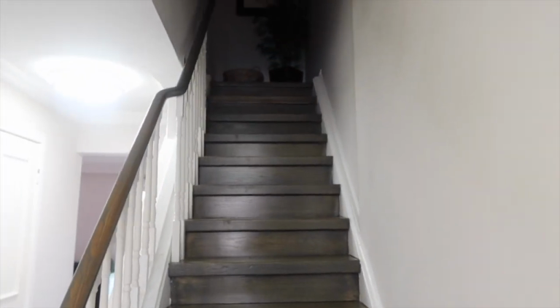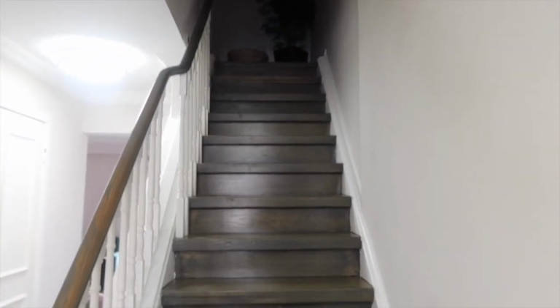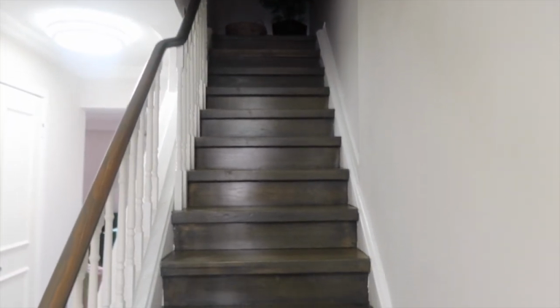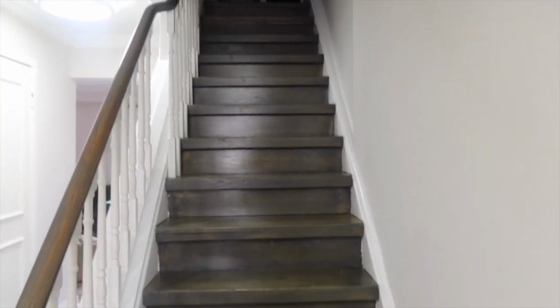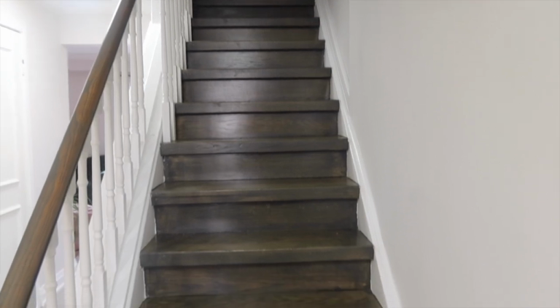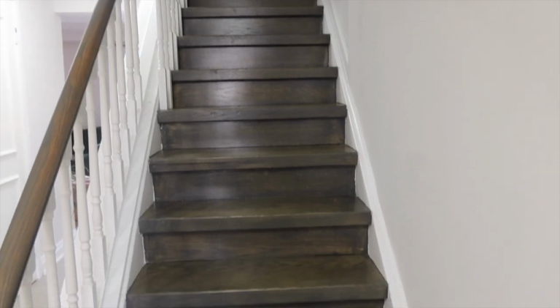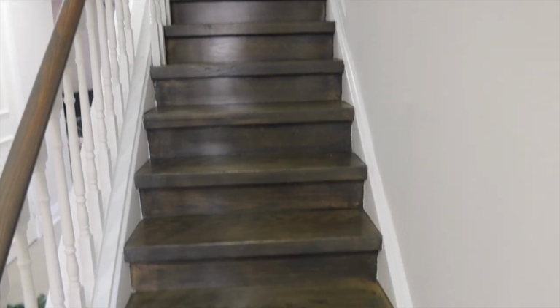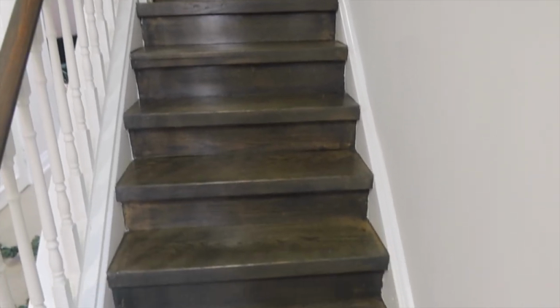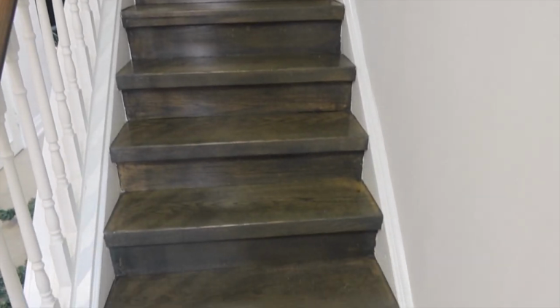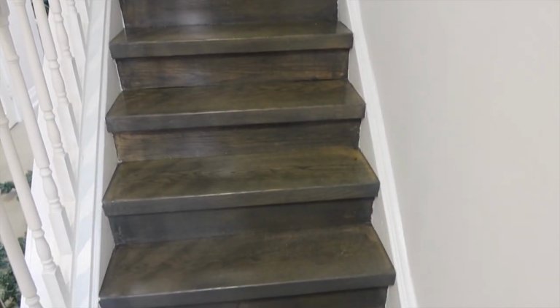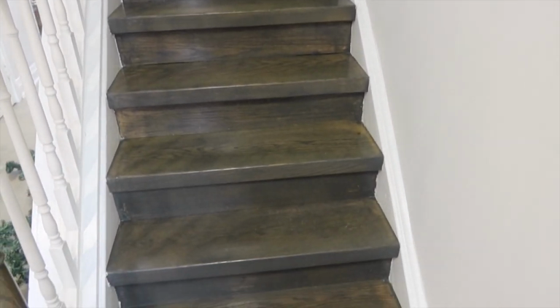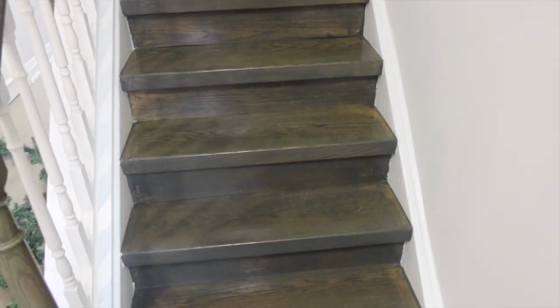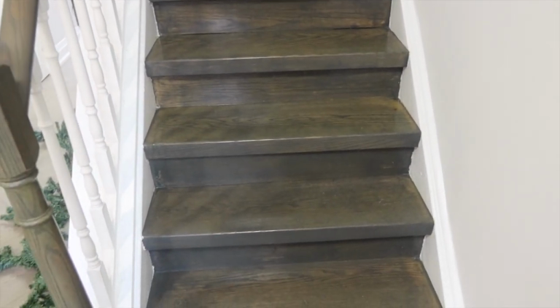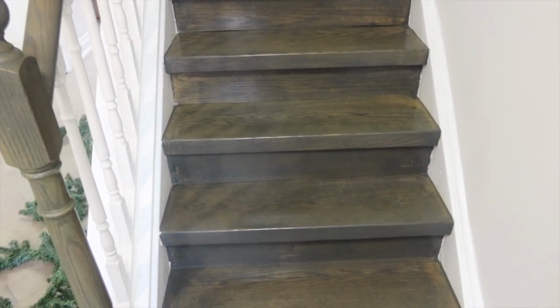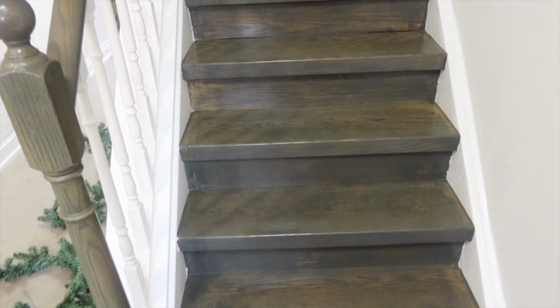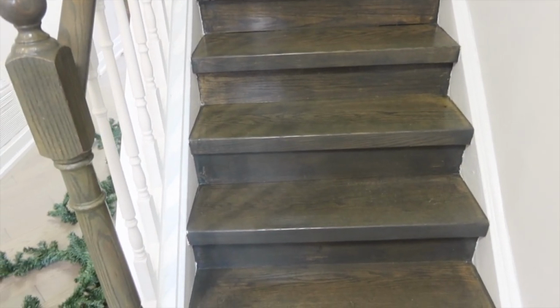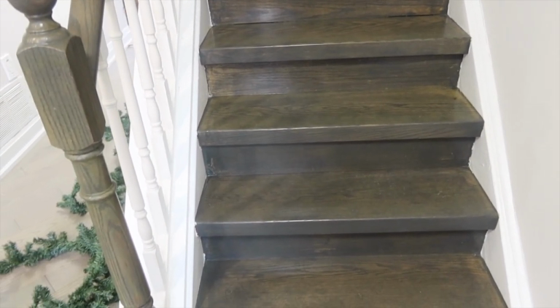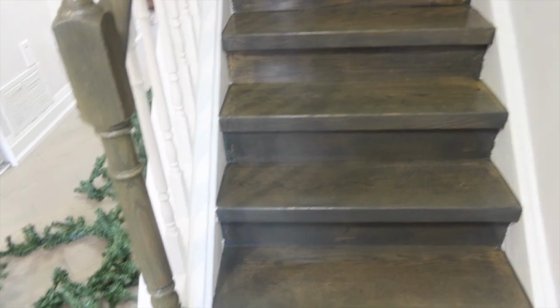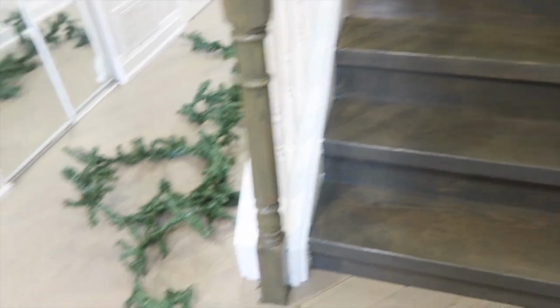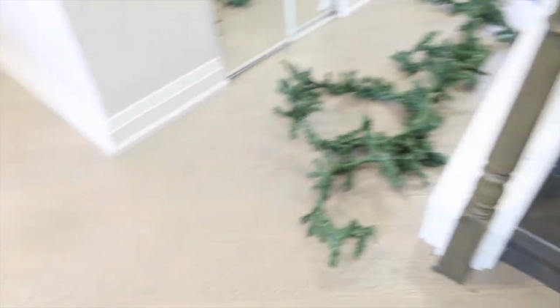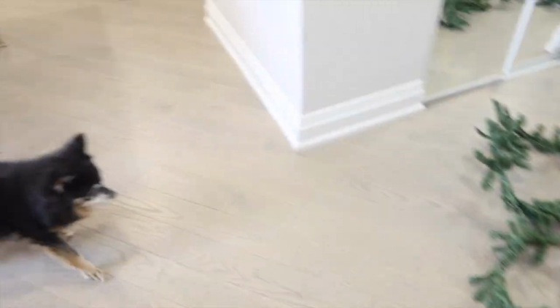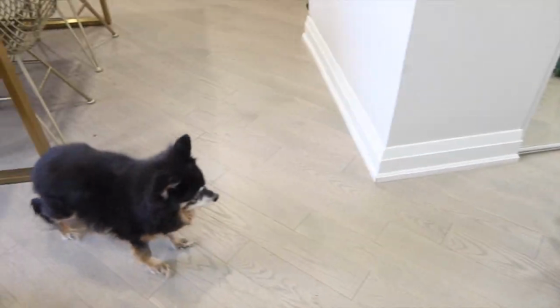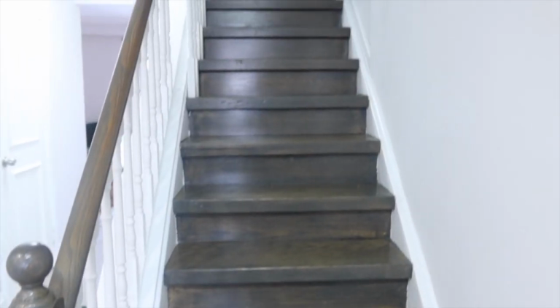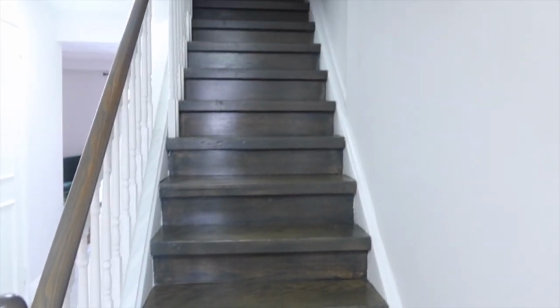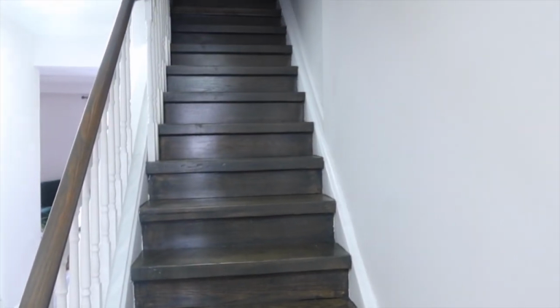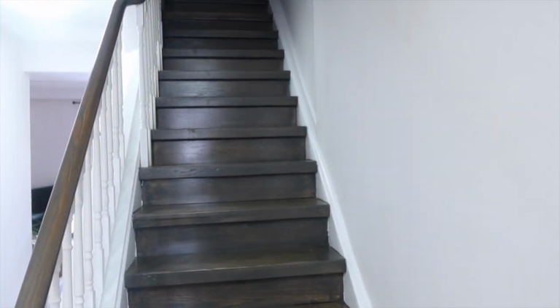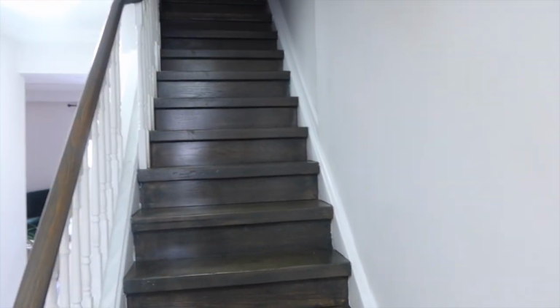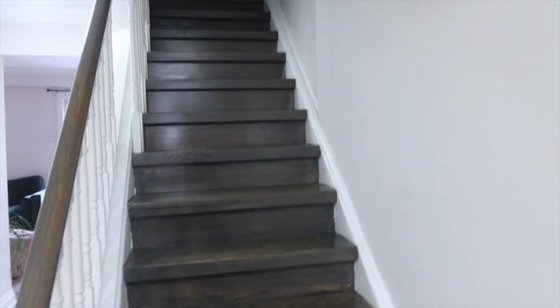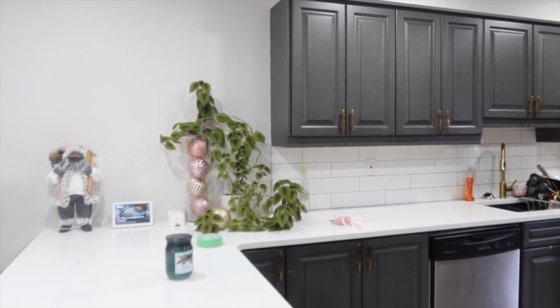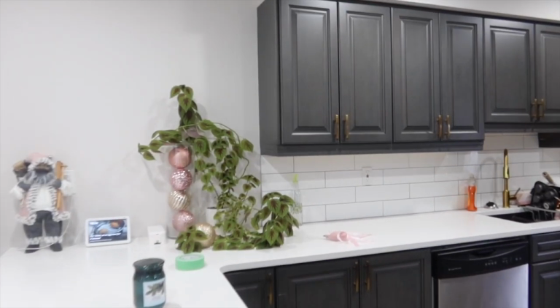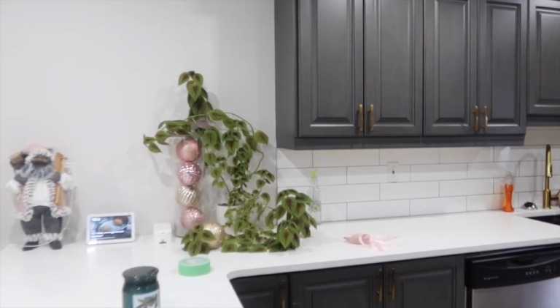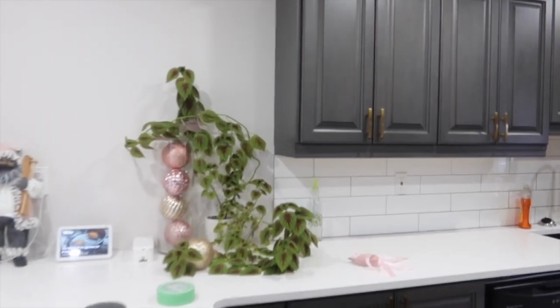I went ahead and sourced some new contractors. I found ones who sort of specialize in stair refinishing — that's kind of their thing — and they are on their way over today.